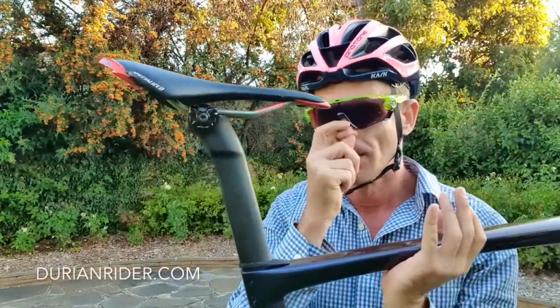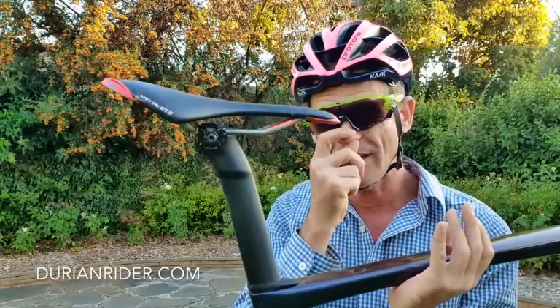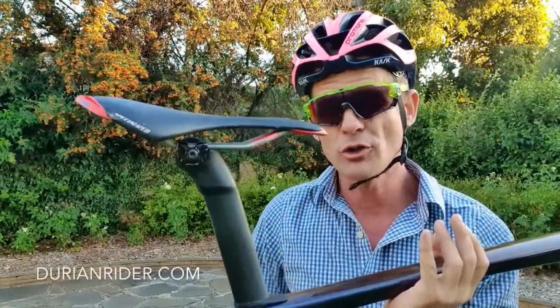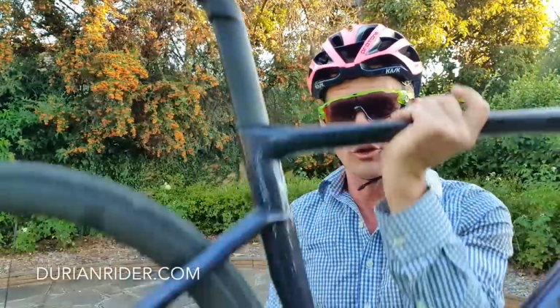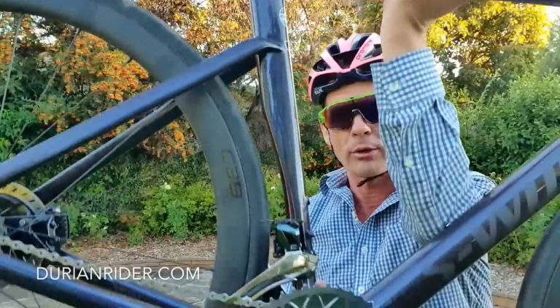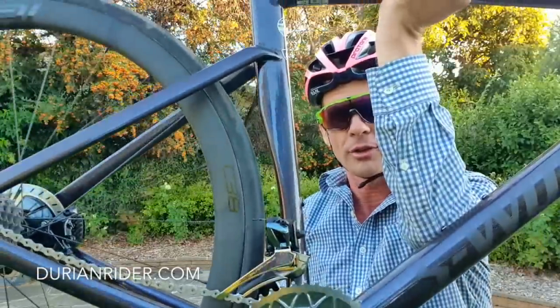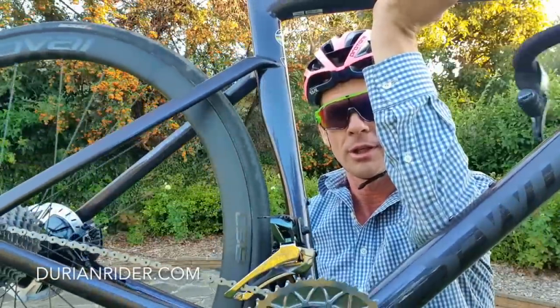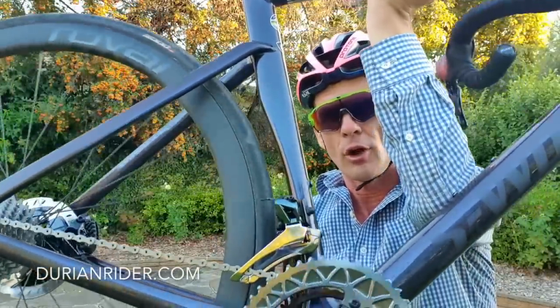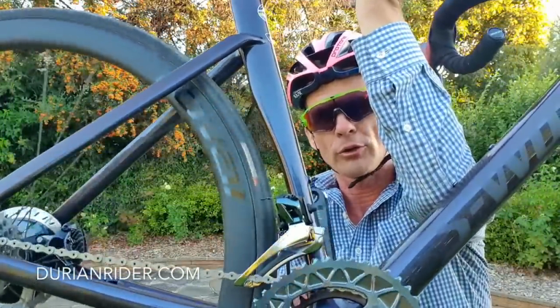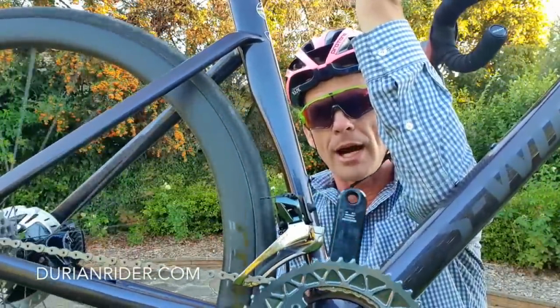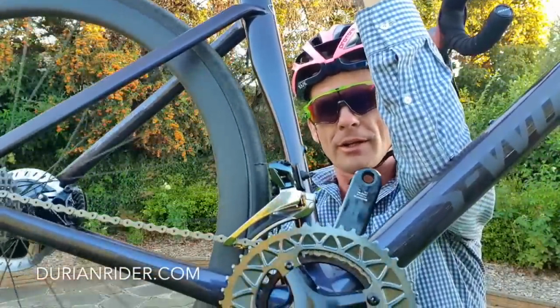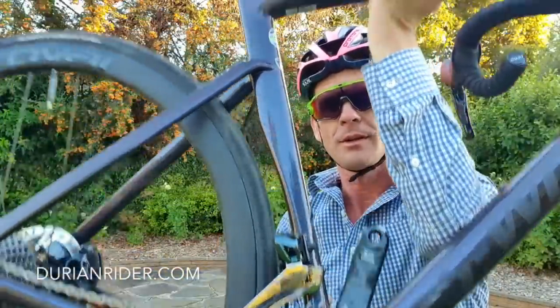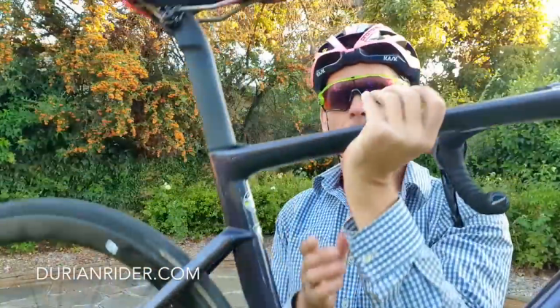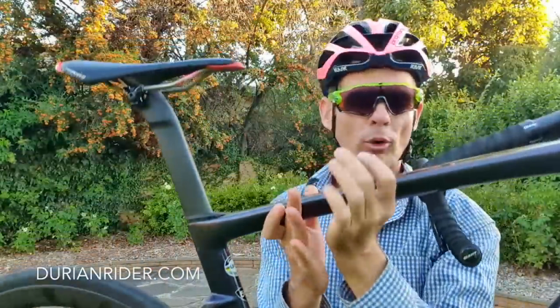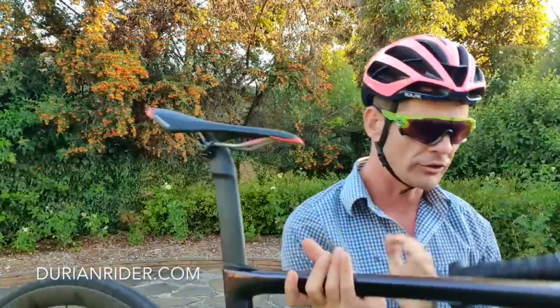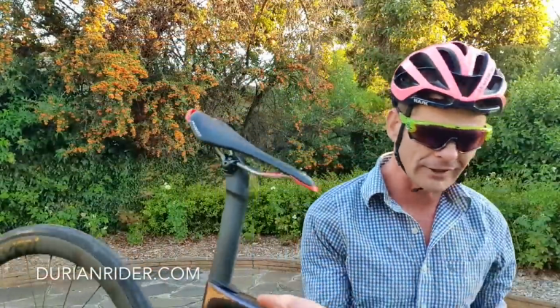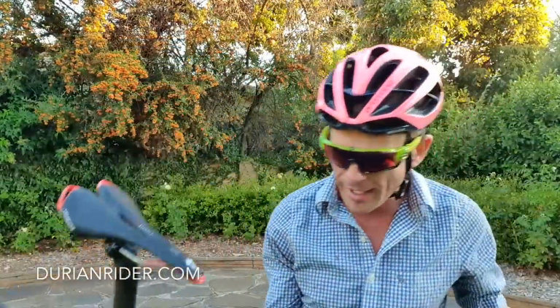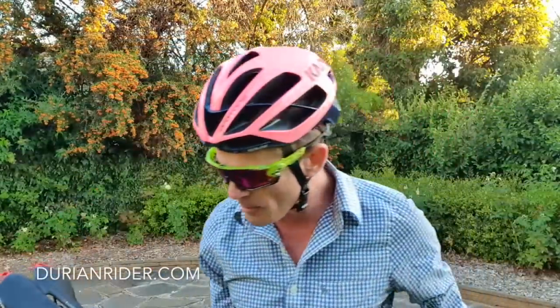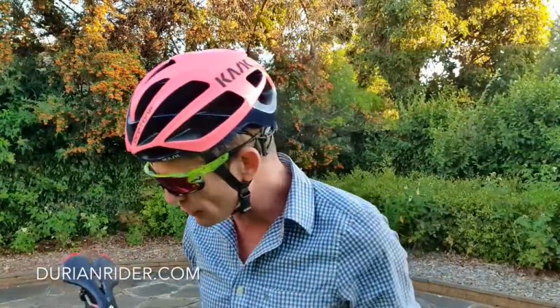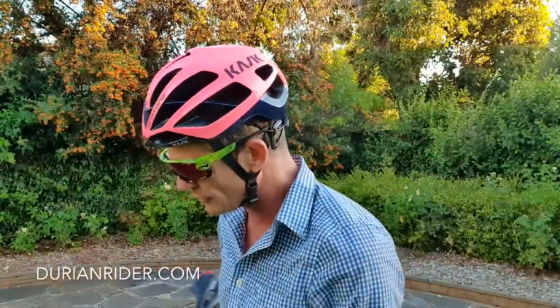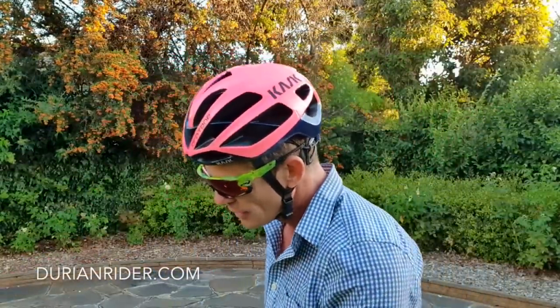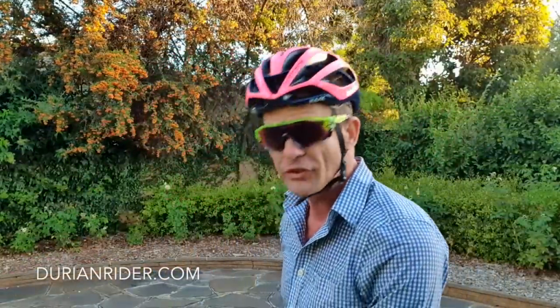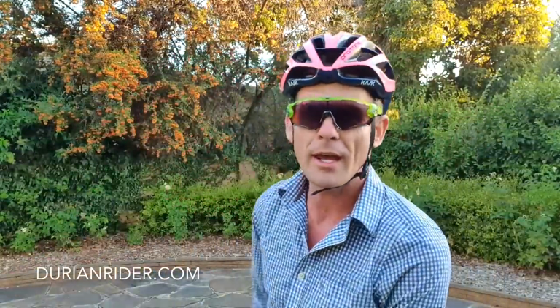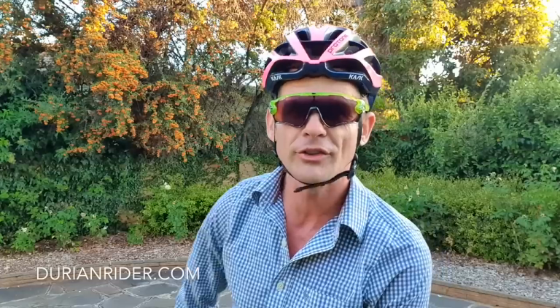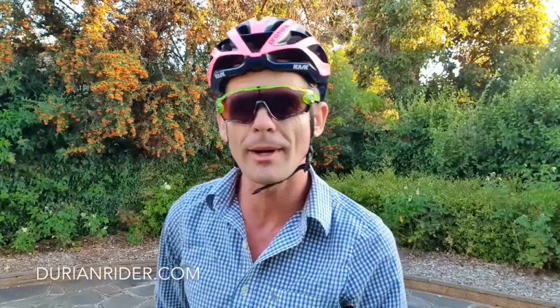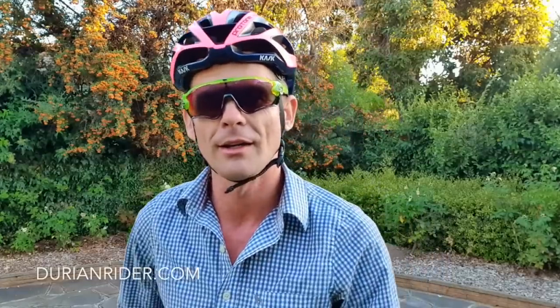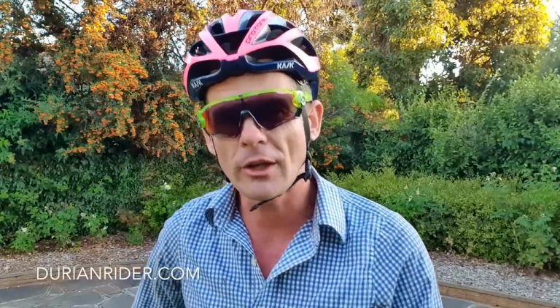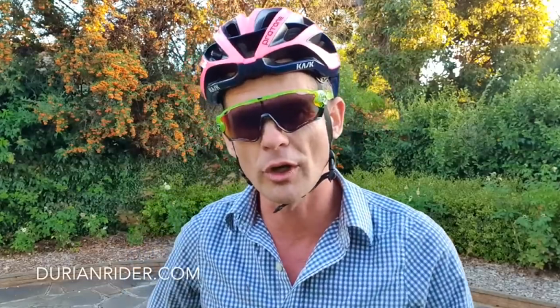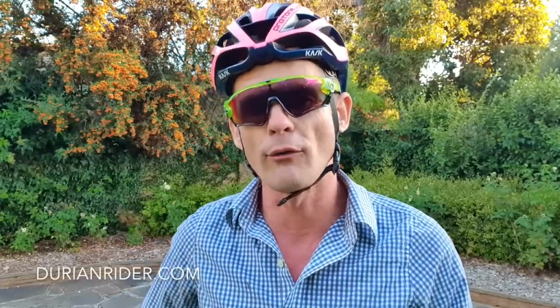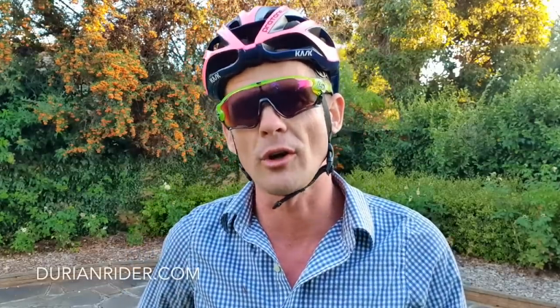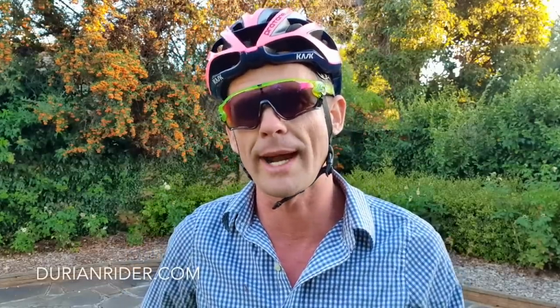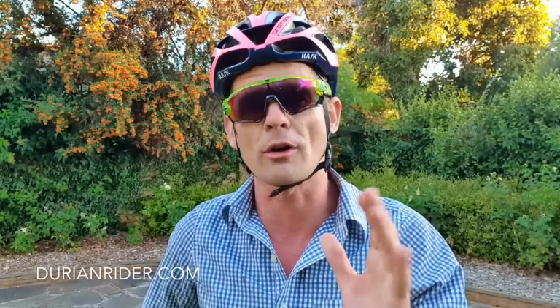About 7.2 kilos, no pedals, no power meter, no bottle cages. As comparison, this is the heaviest Tarmac S-Works of all time, out of the box.